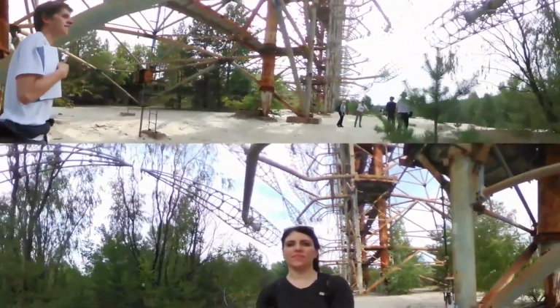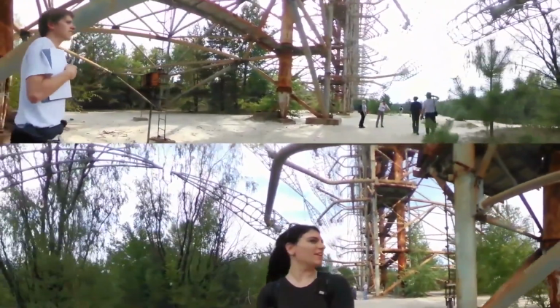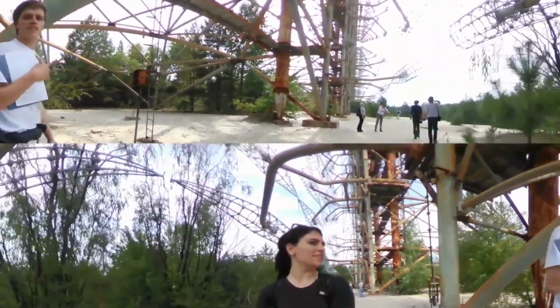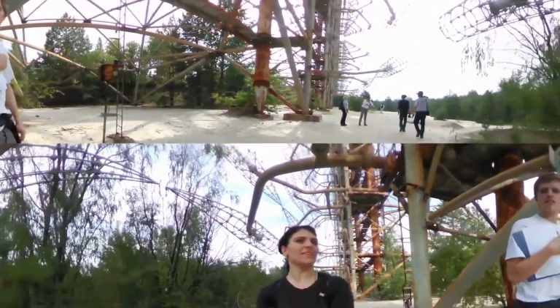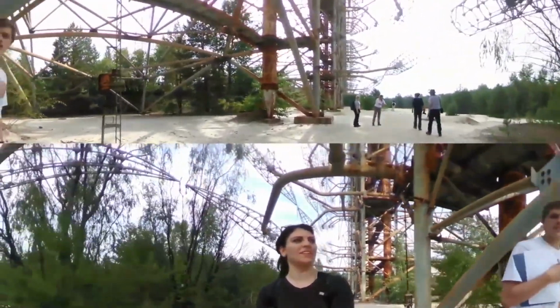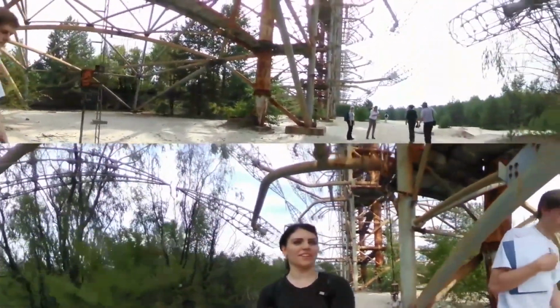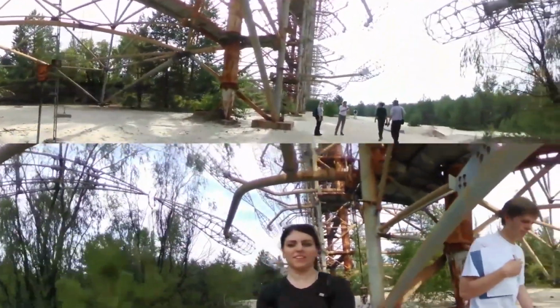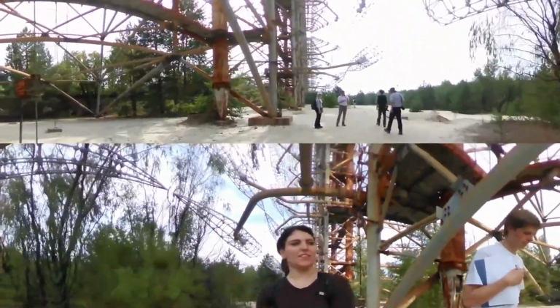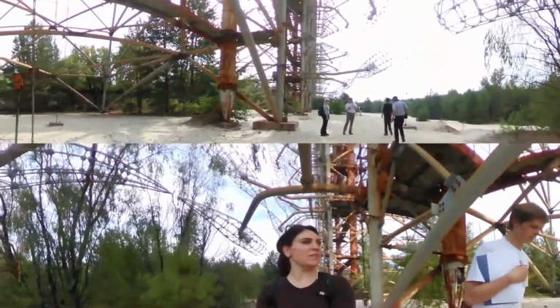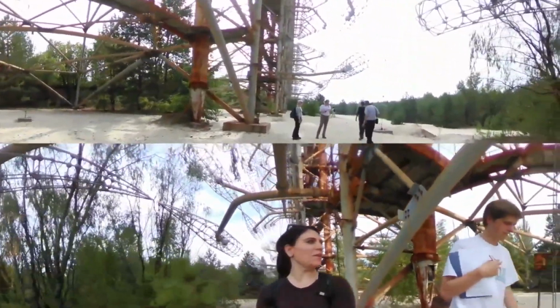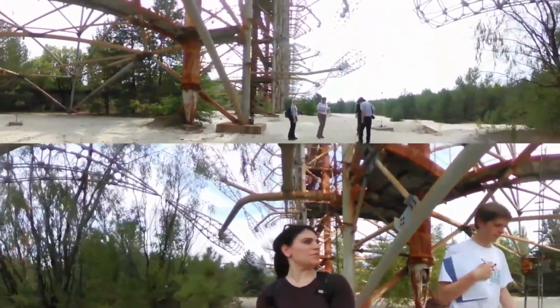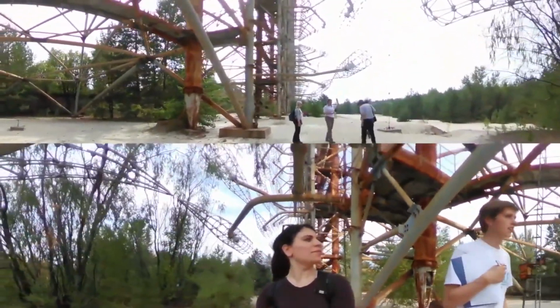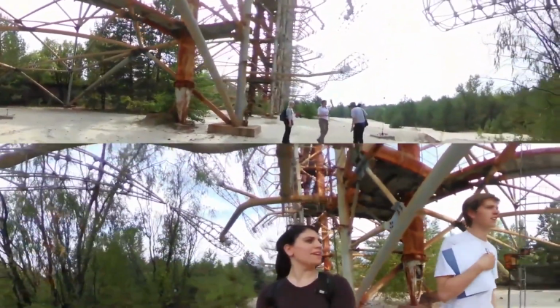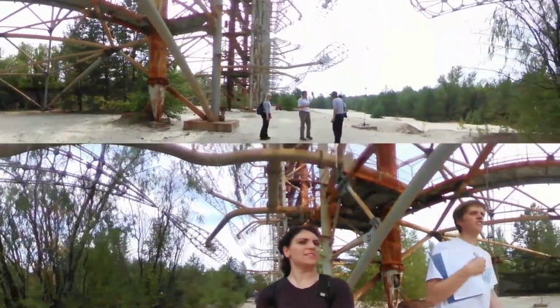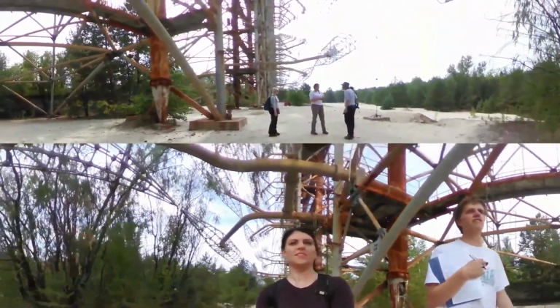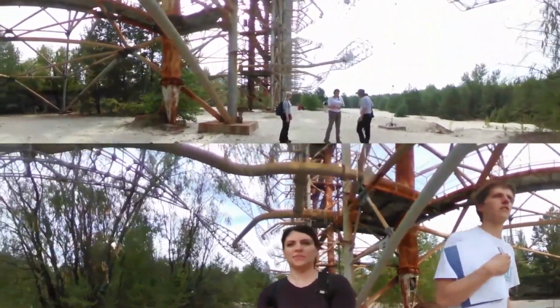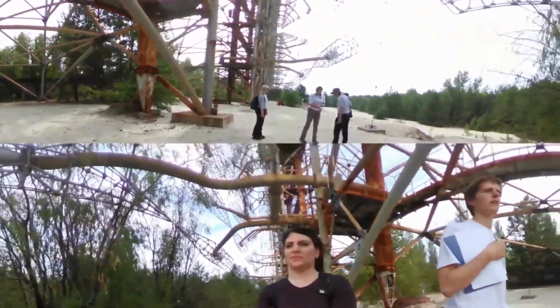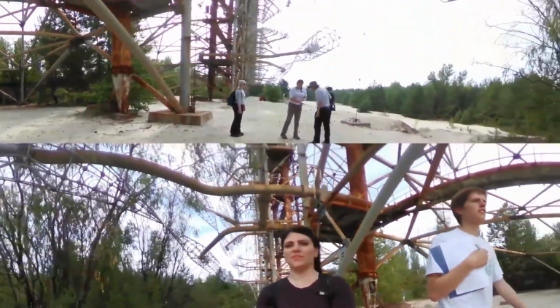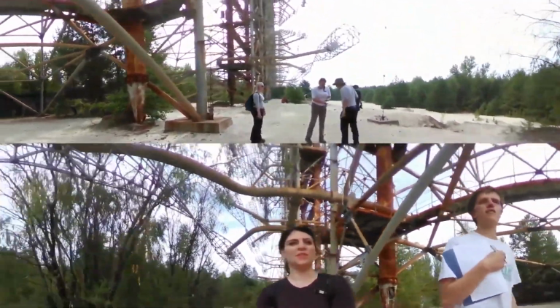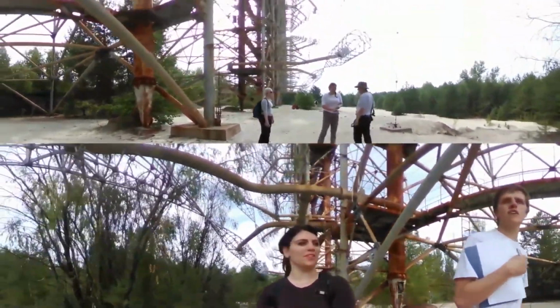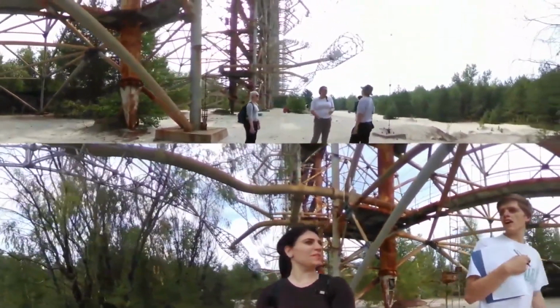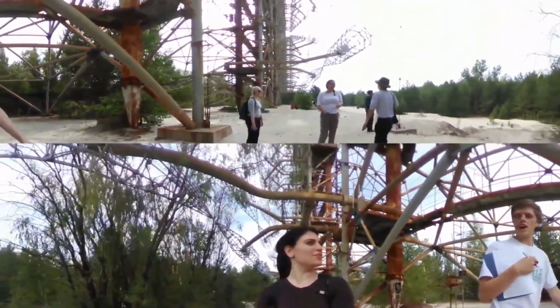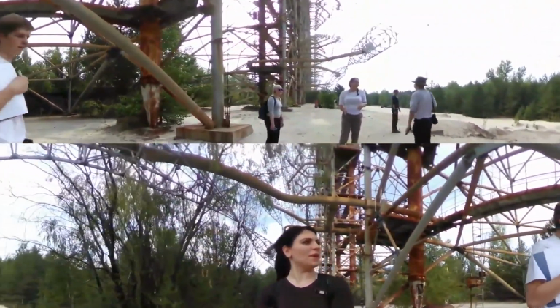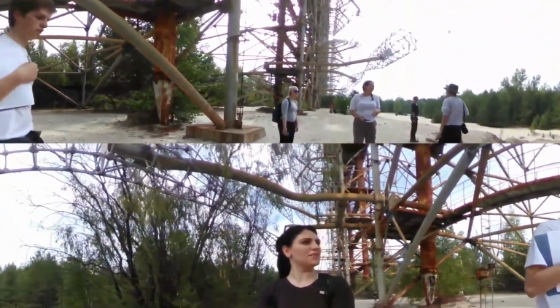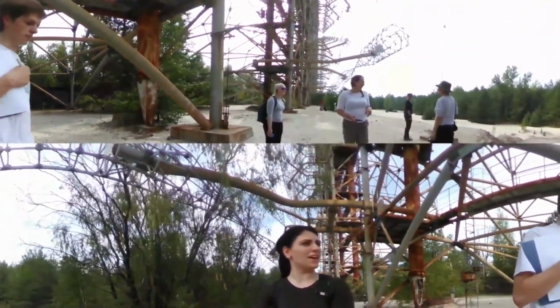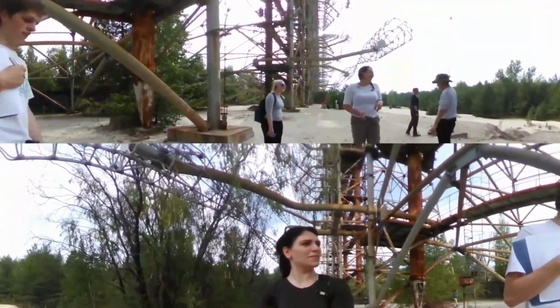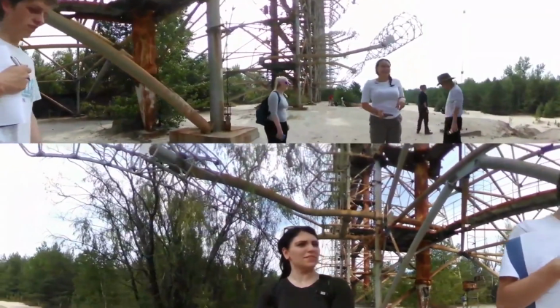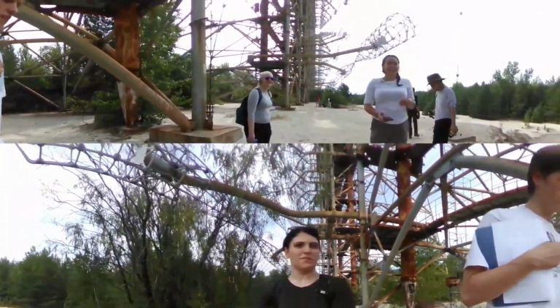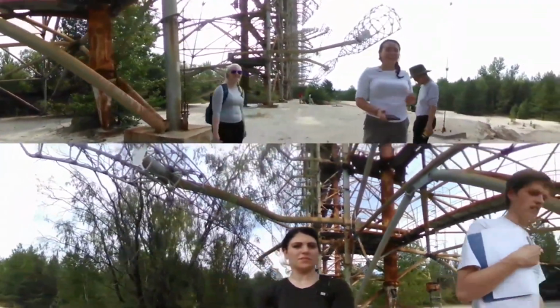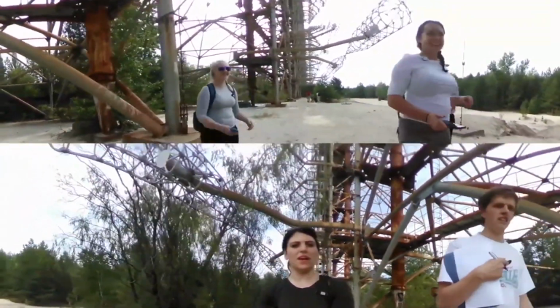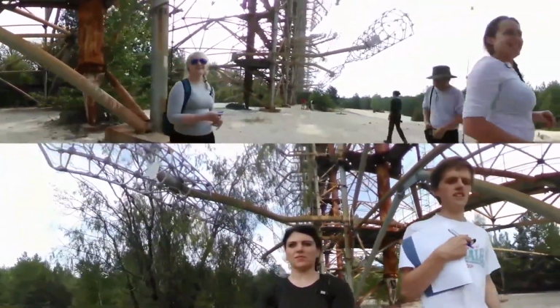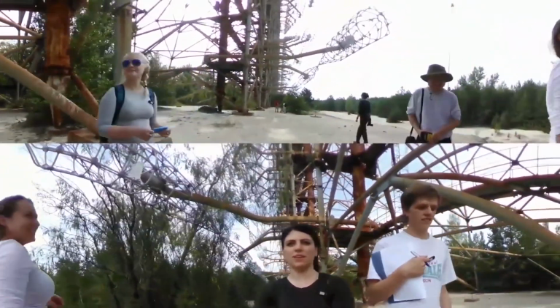Our guide was saying you can see the power plant from the top quite easily — you can see anything from up there. Can you imagine being at the top when the disaster happened? Imagine the helicopters flying around.